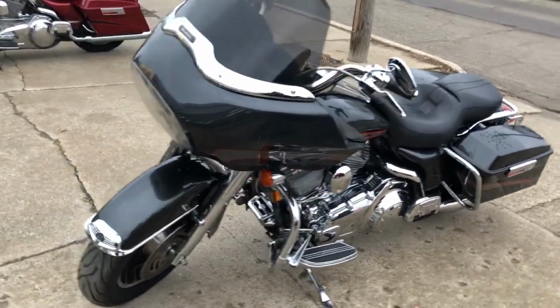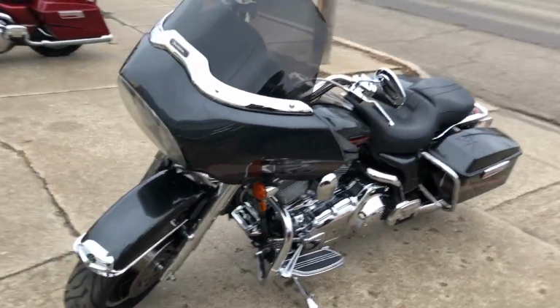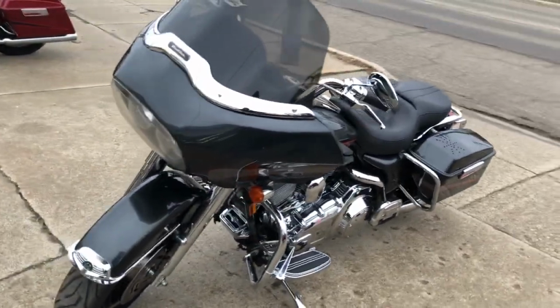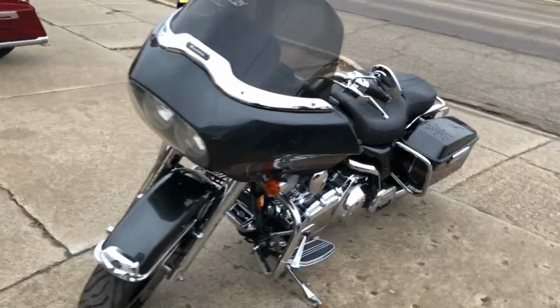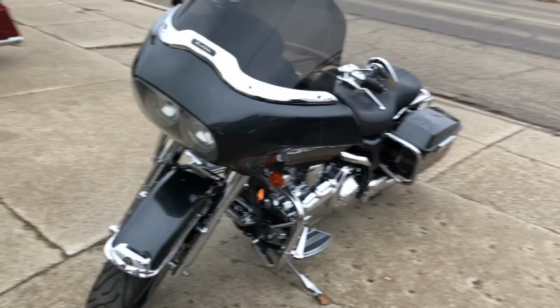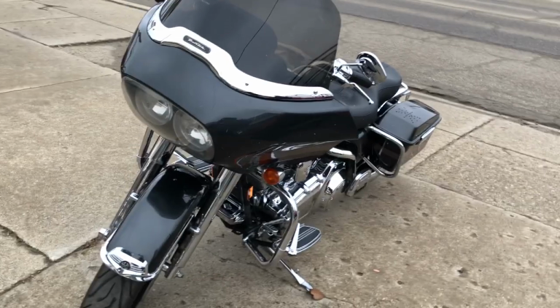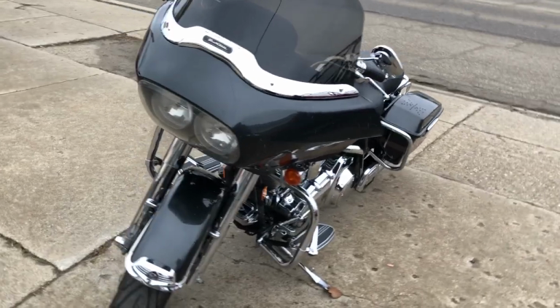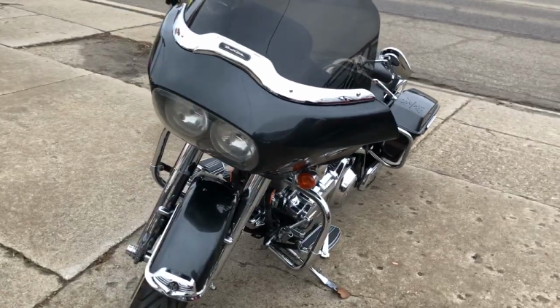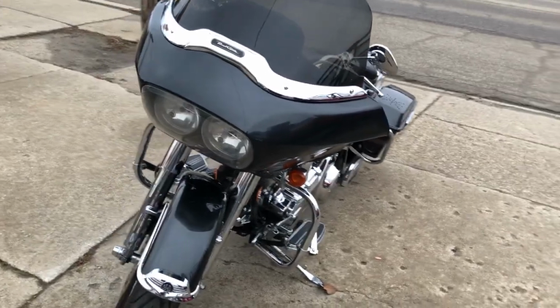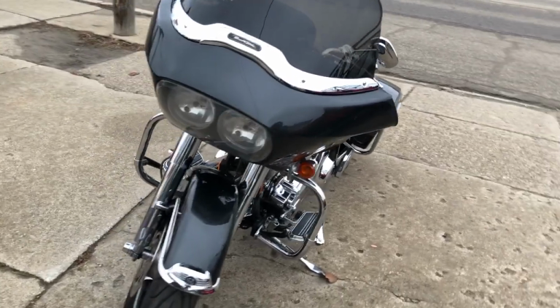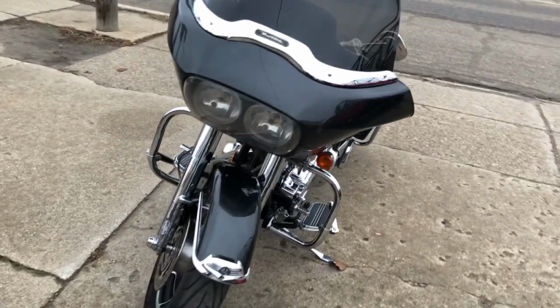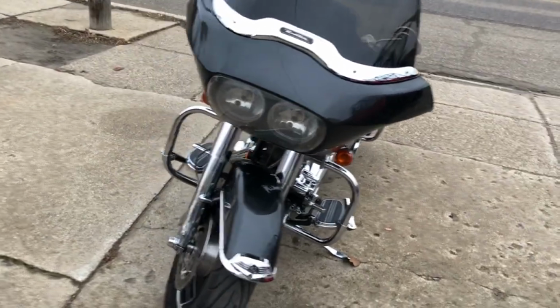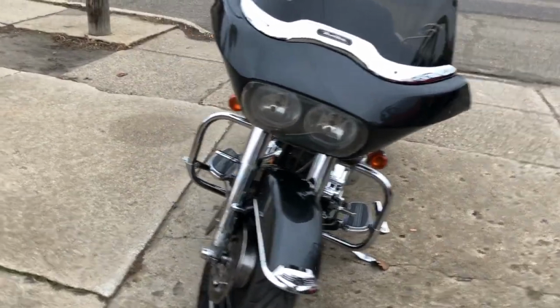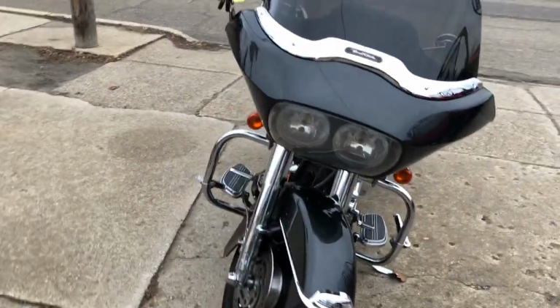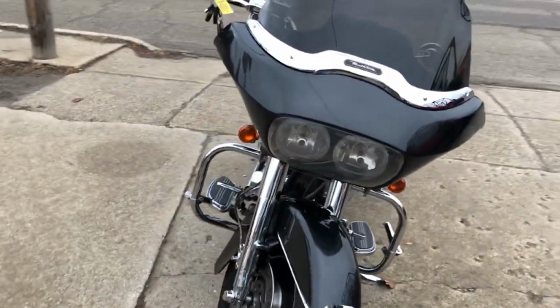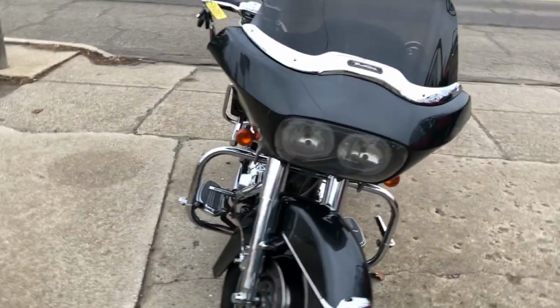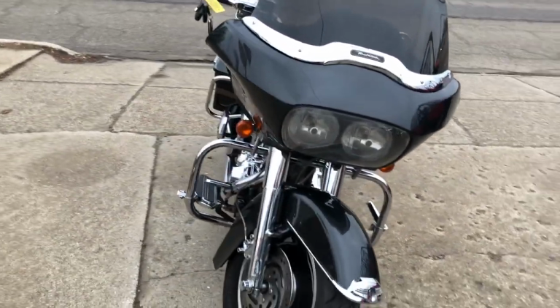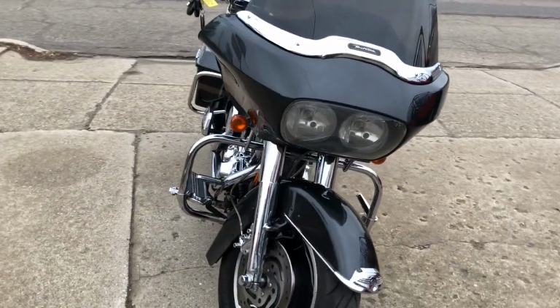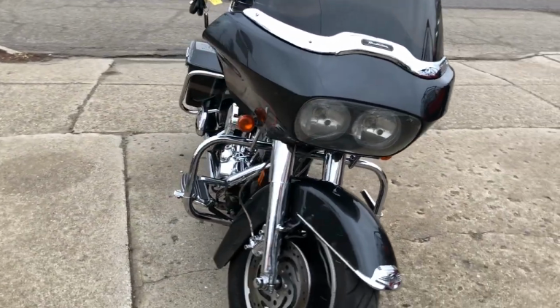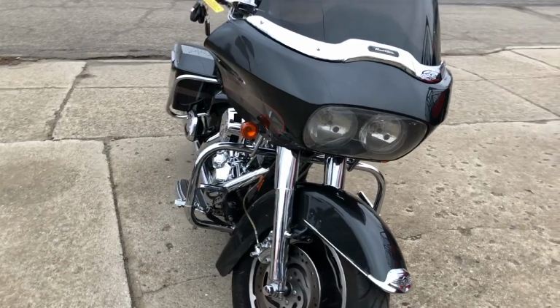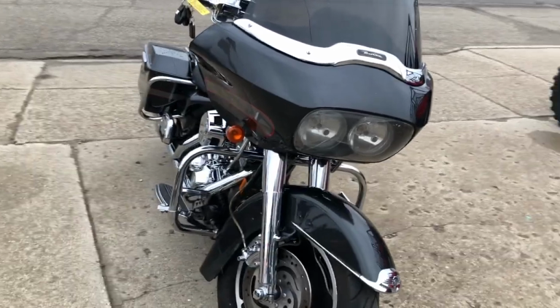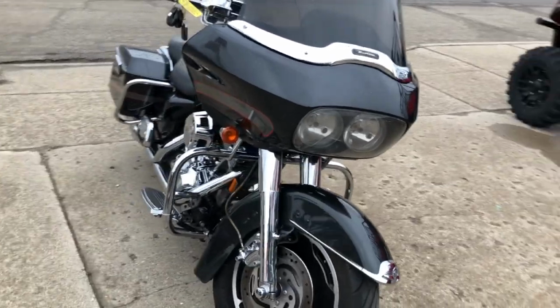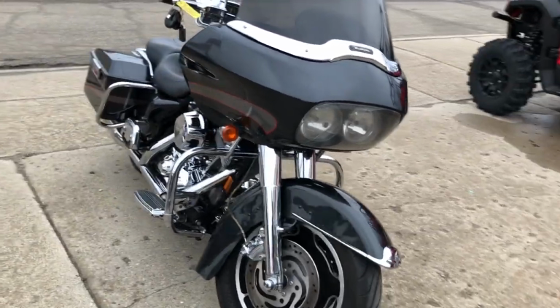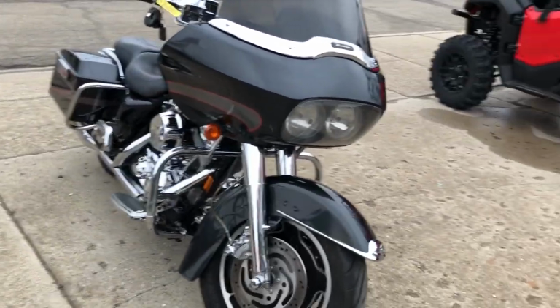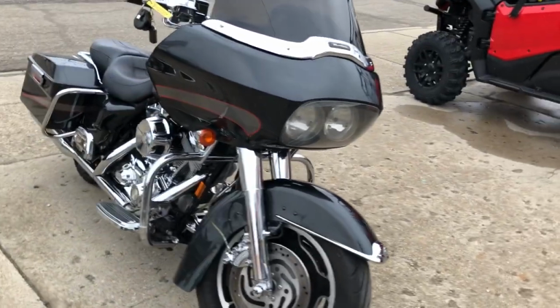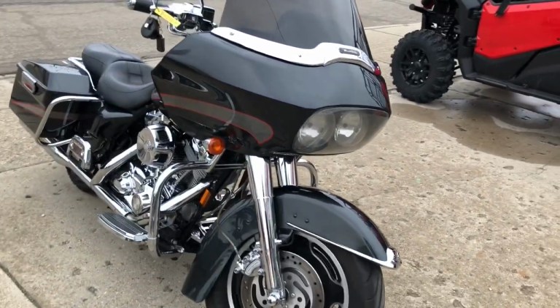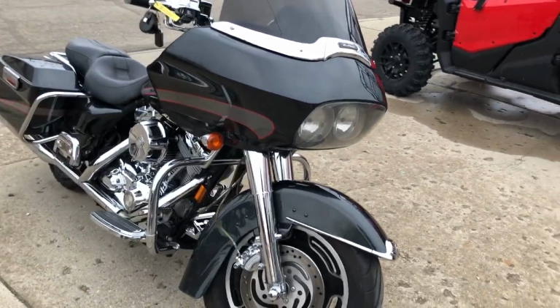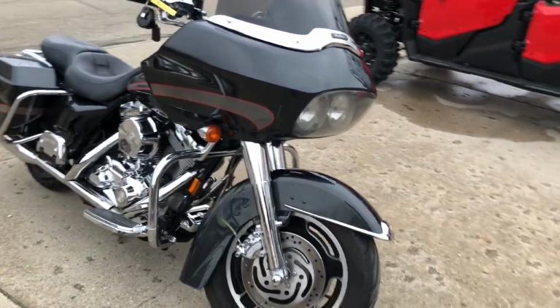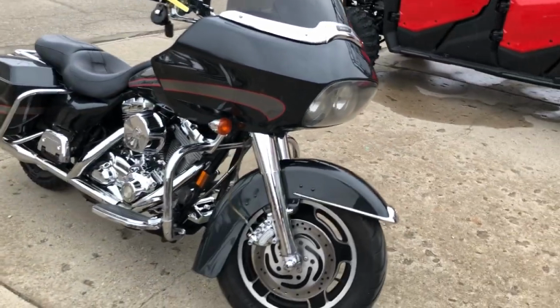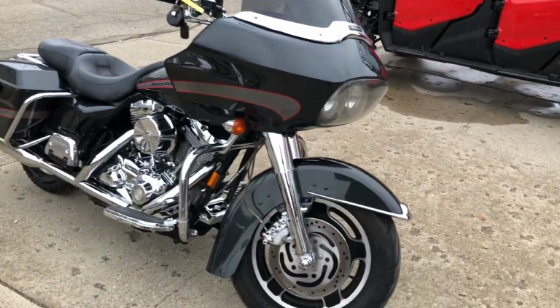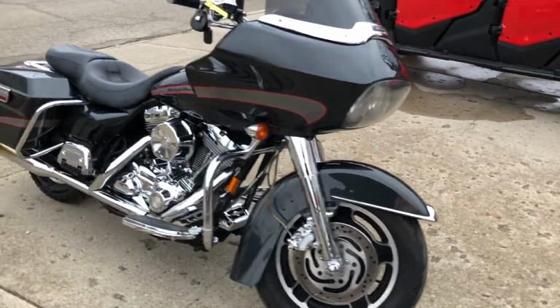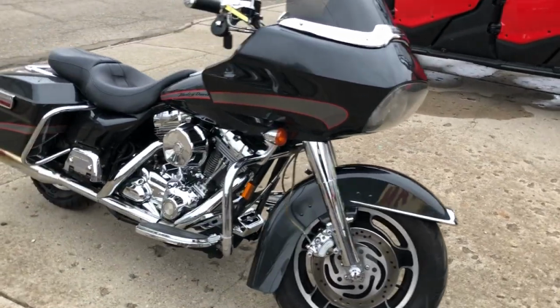Great value for the money and you can own it today by calling 810-648-9500 or check out our website at www.approvalpowersports.com.